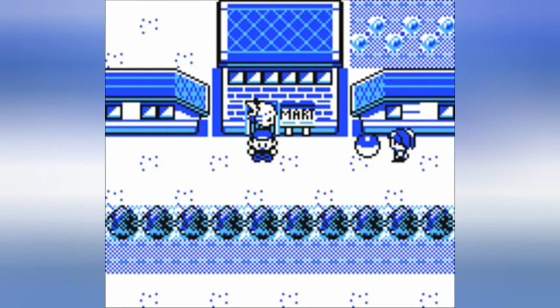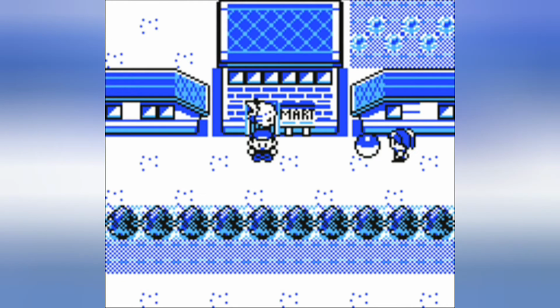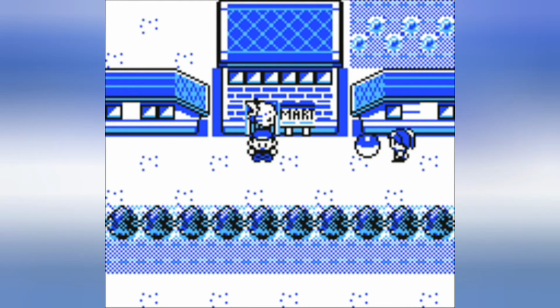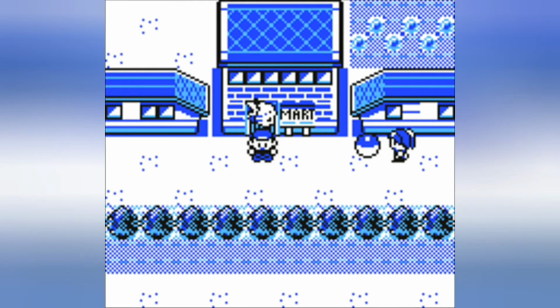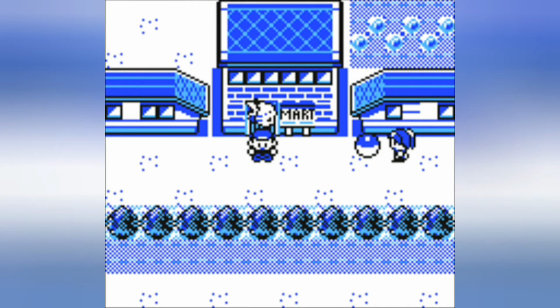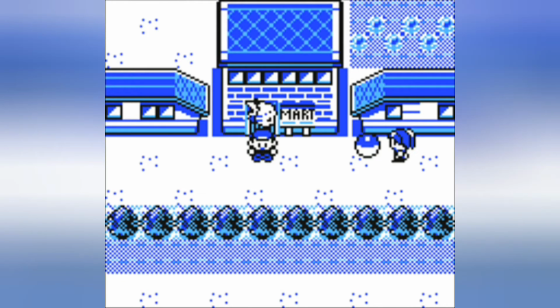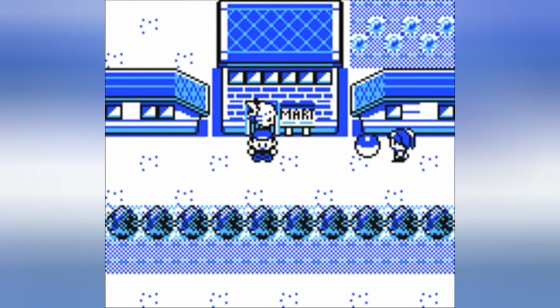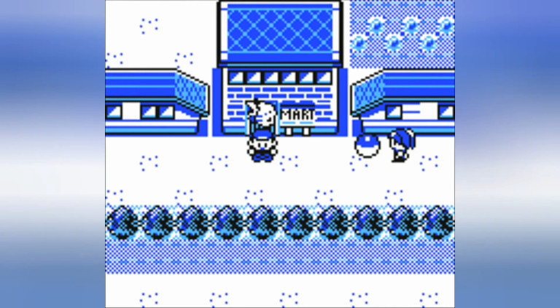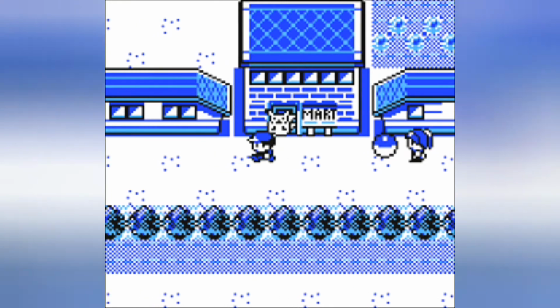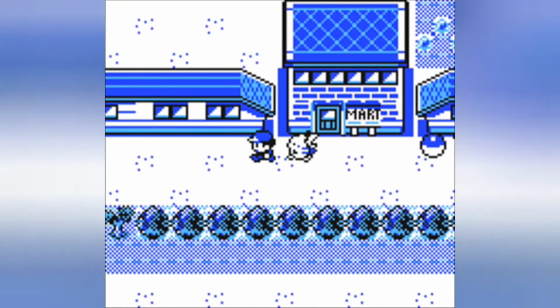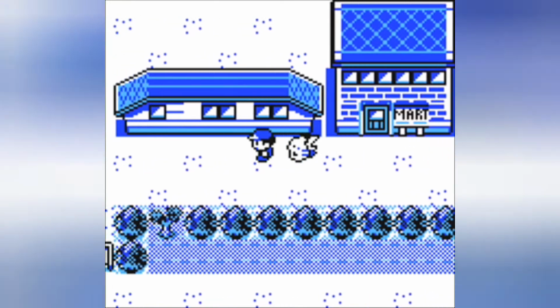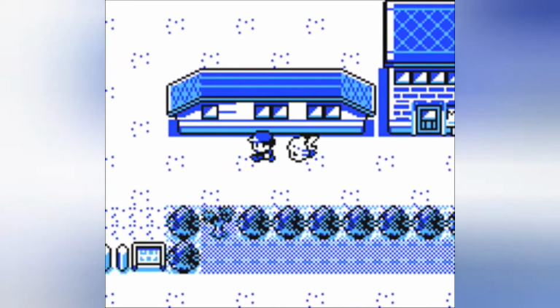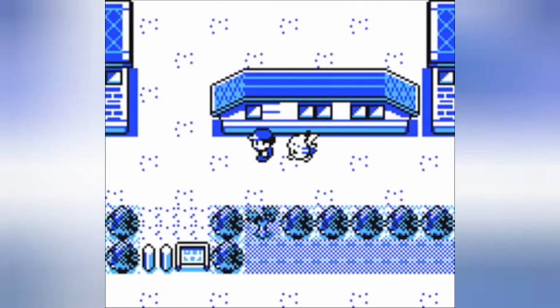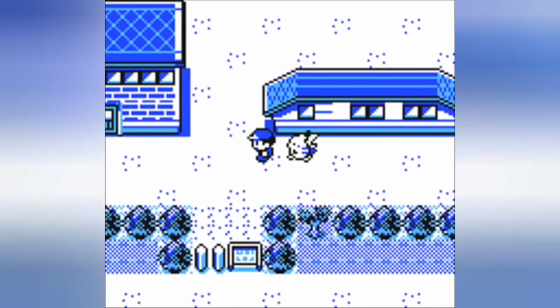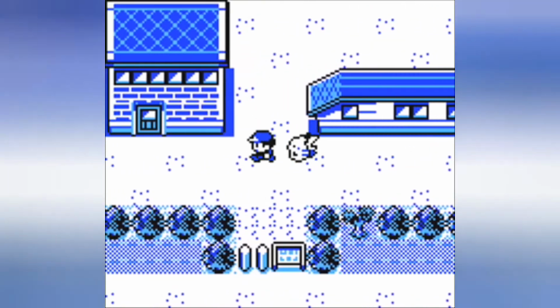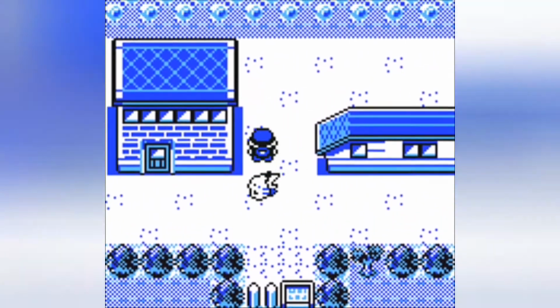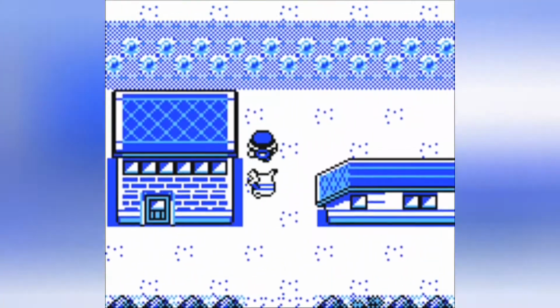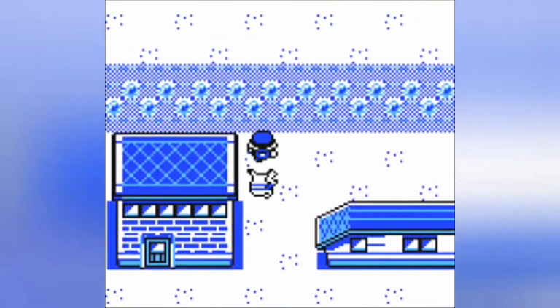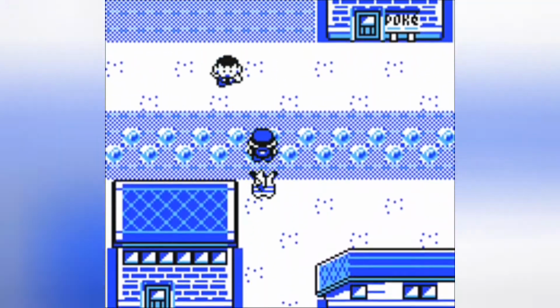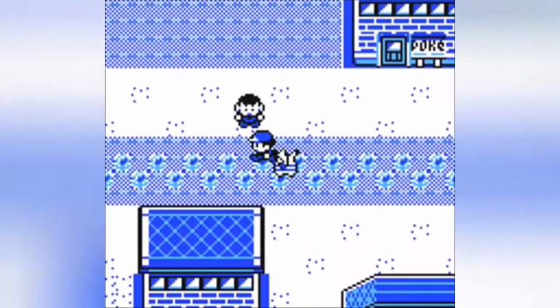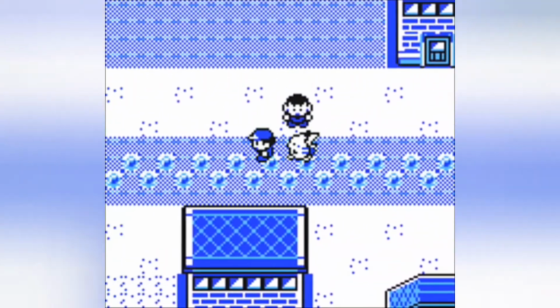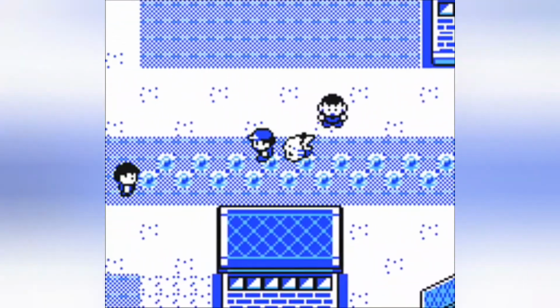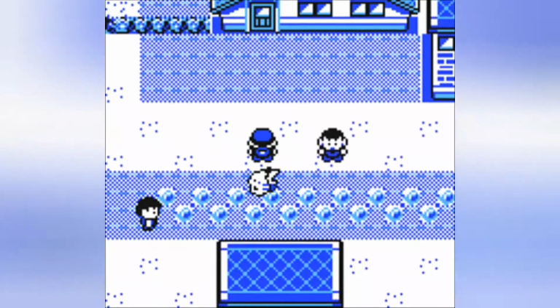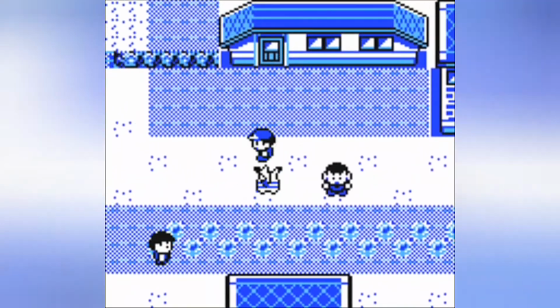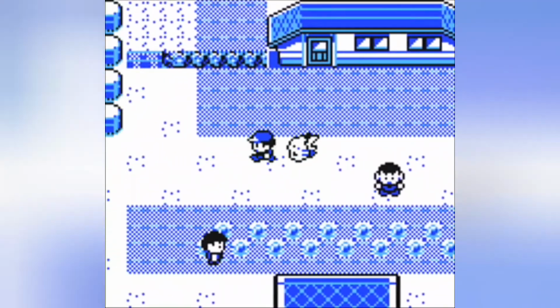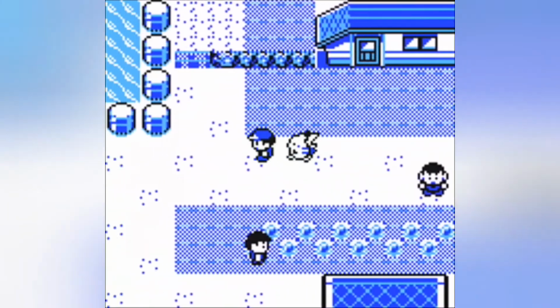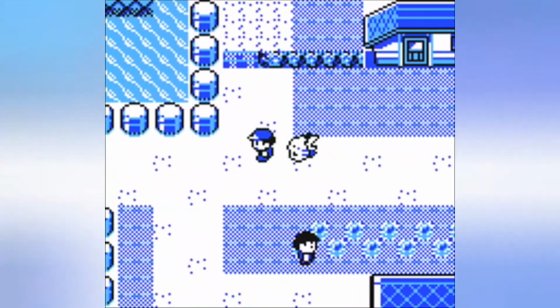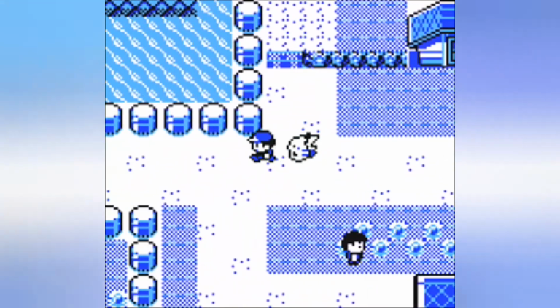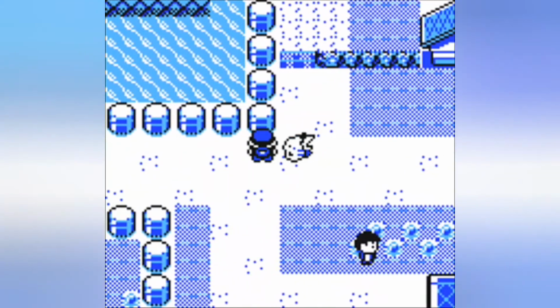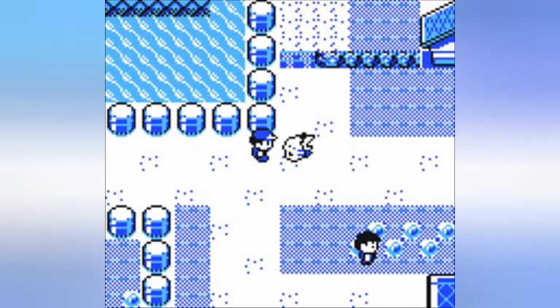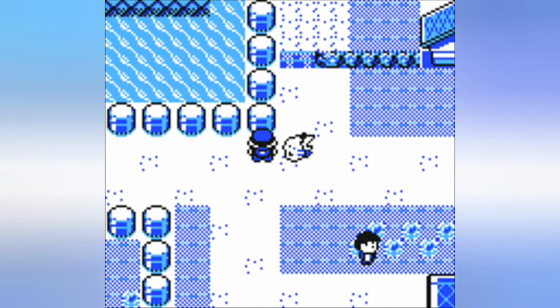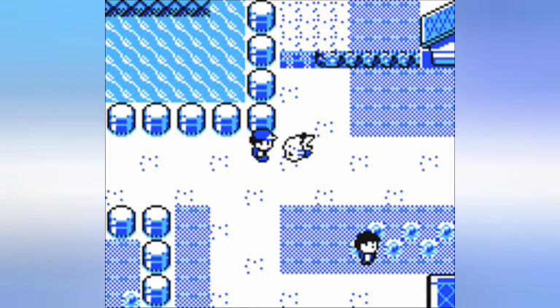Welcome back, ladies and gentlemen. Edge and Dad here, and today we're continuing Pokemon Yellow version. At the end of the last part, we defeated Misty, gained the Cascade Badge, and we stopped by the PokeMart to buy a few items.